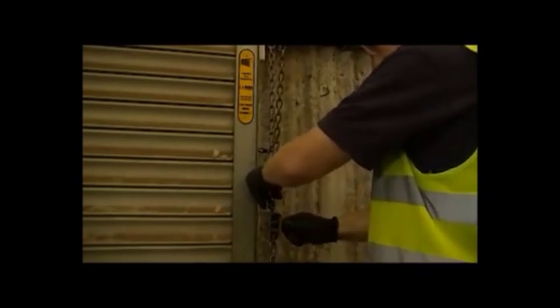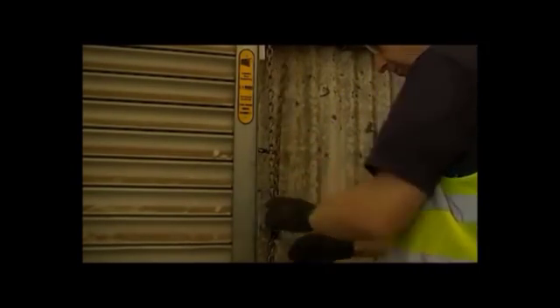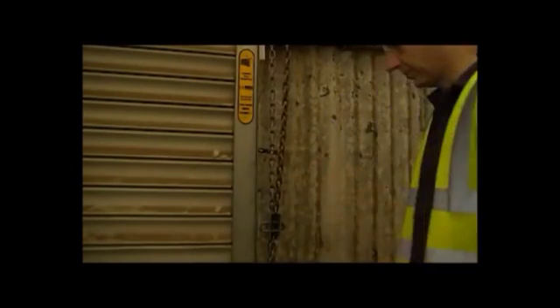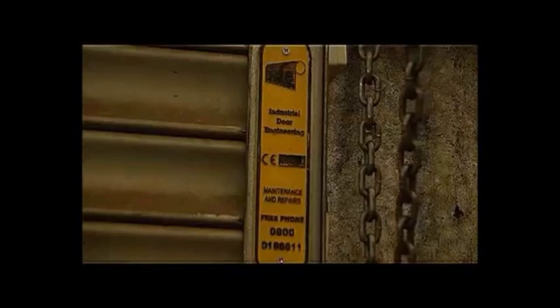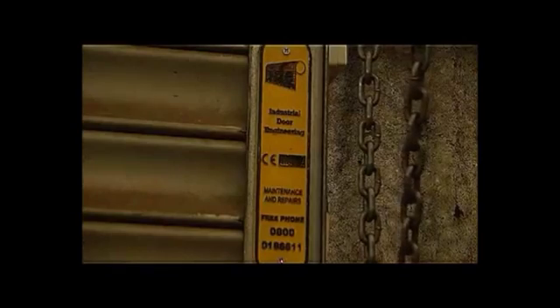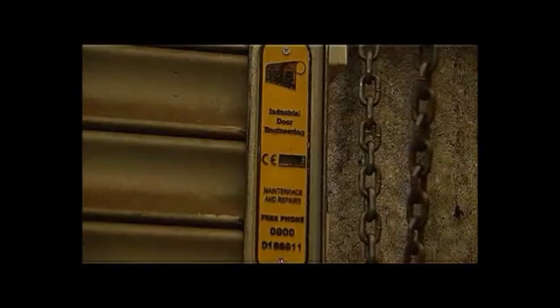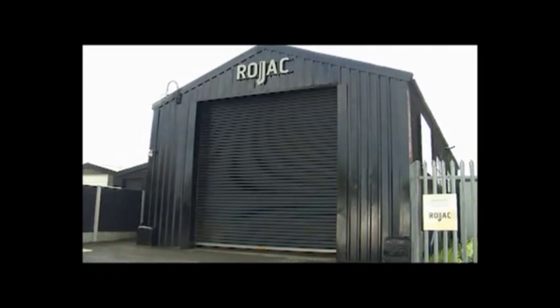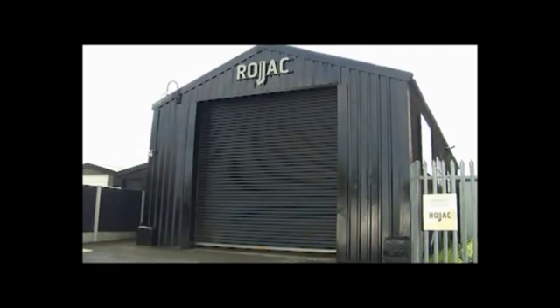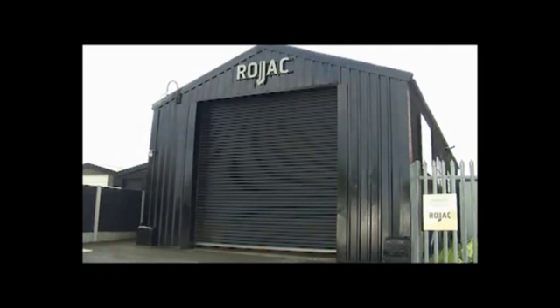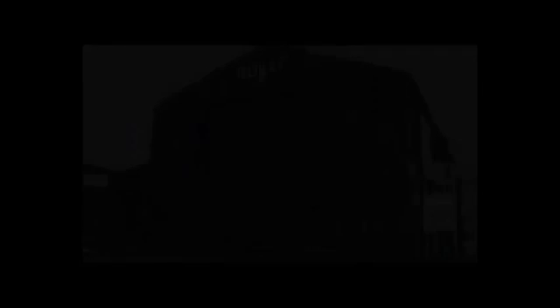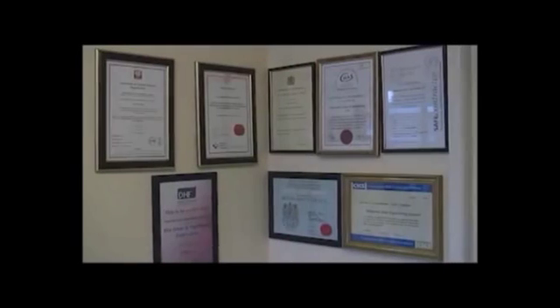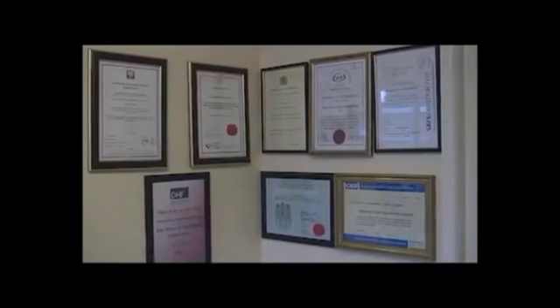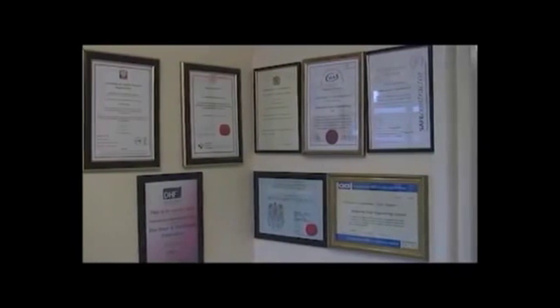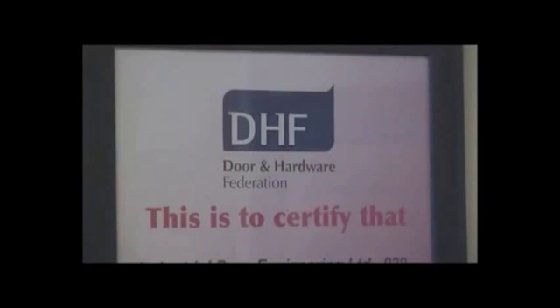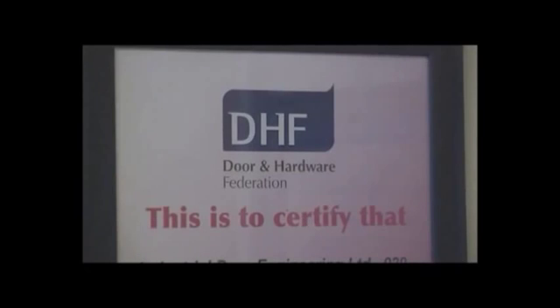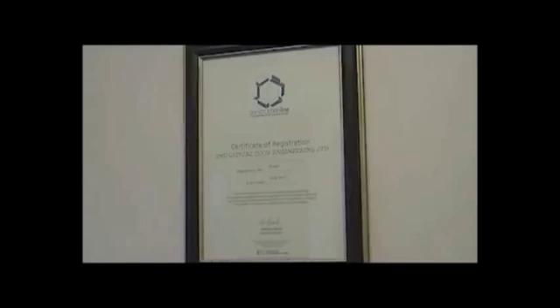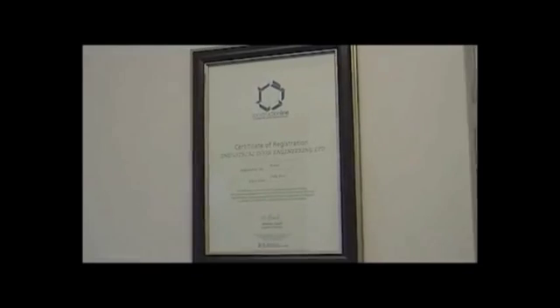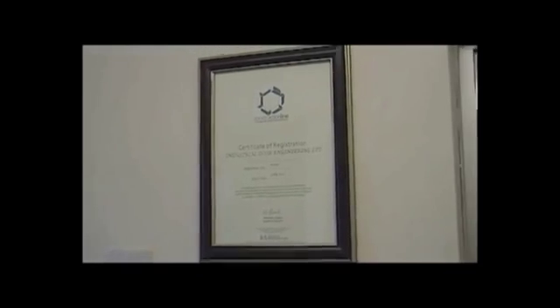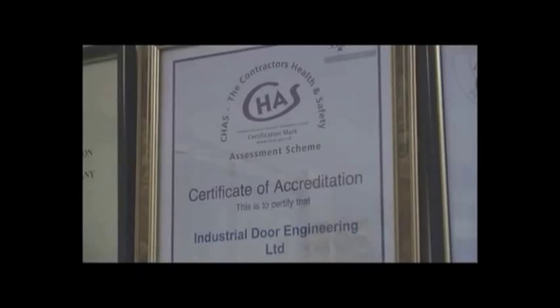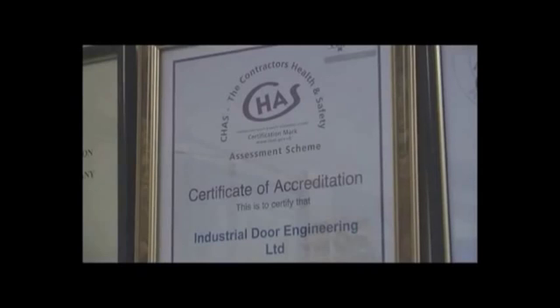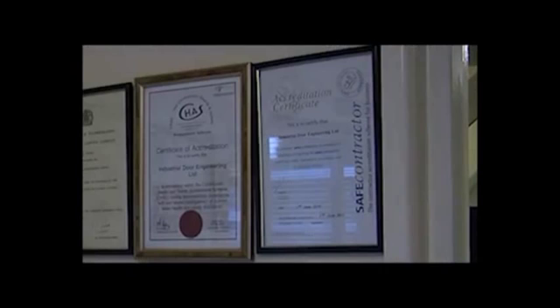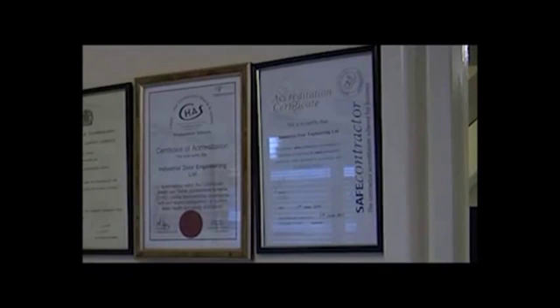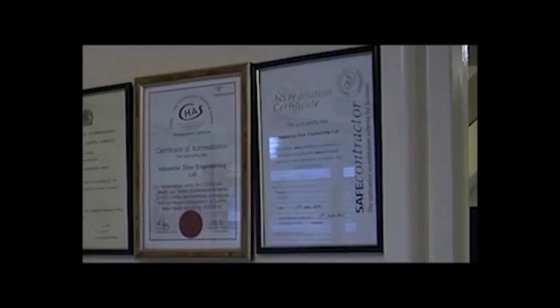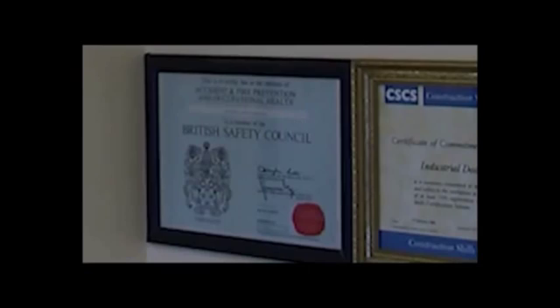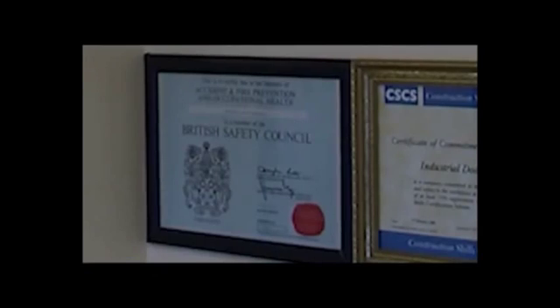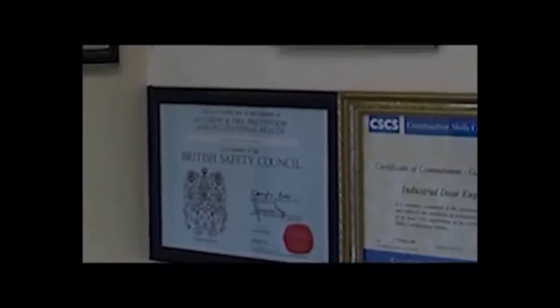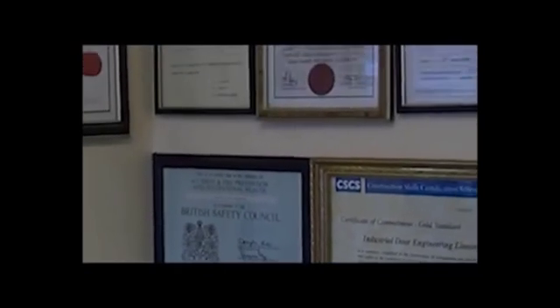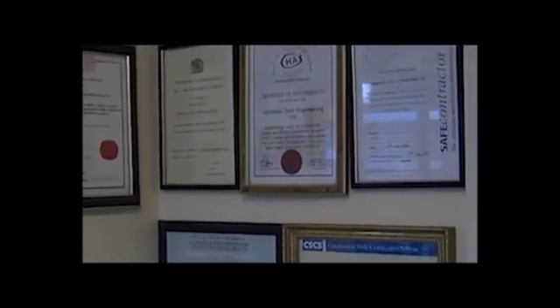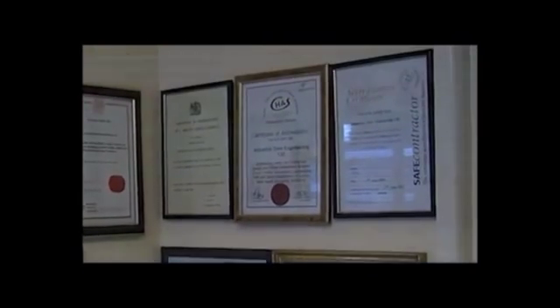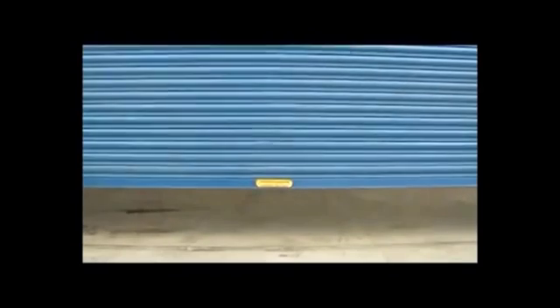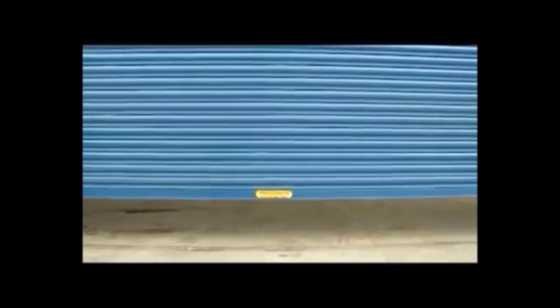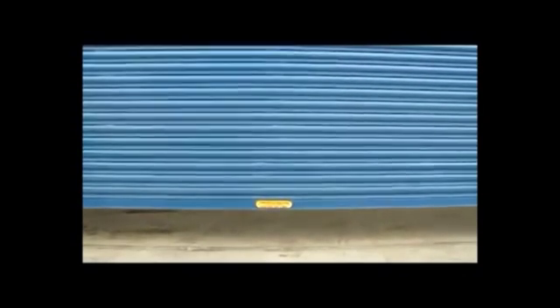This will satisfy local fire officers and insurance companies. IDE is a member of the Door and Hardware Federation and has achieved Constructionline, CHAS and SAFE Contractors certification, and are members of the British Safety Council.